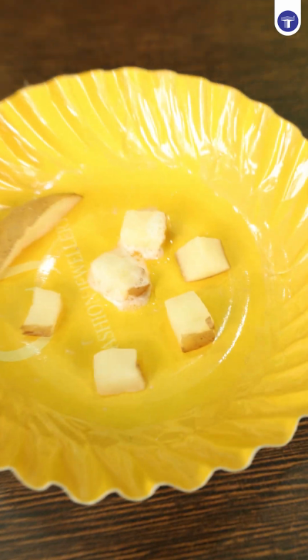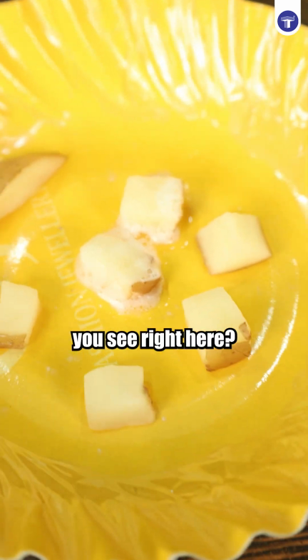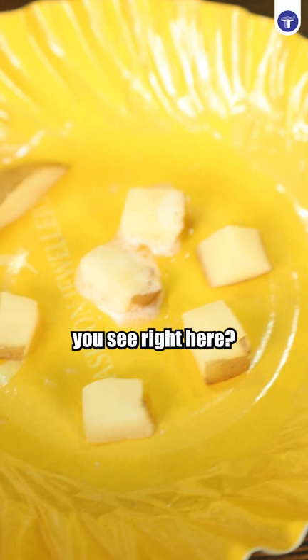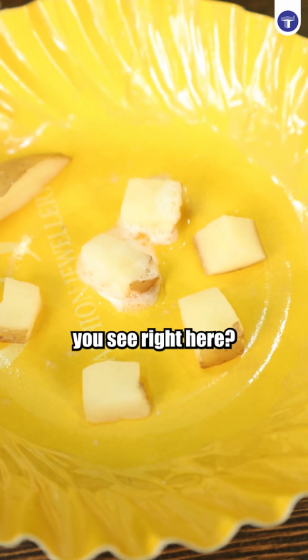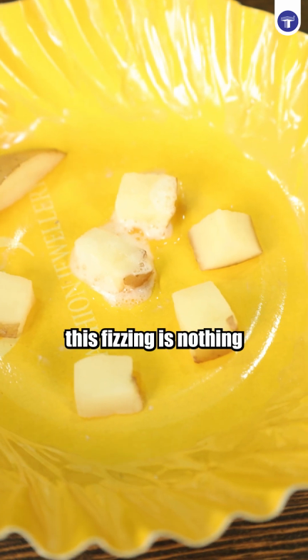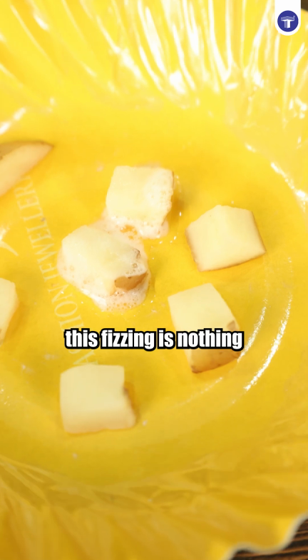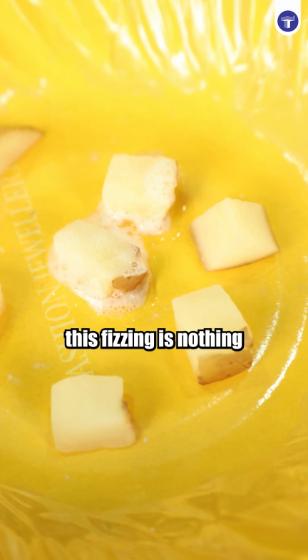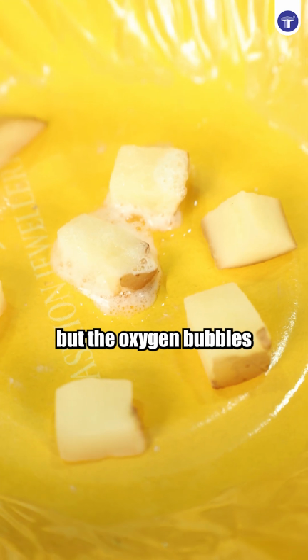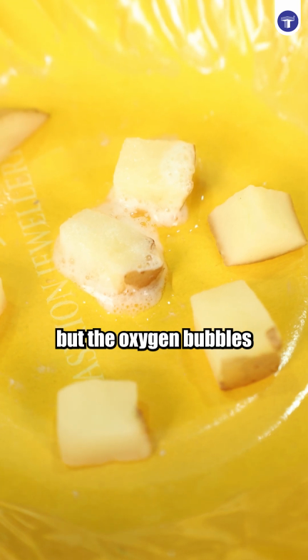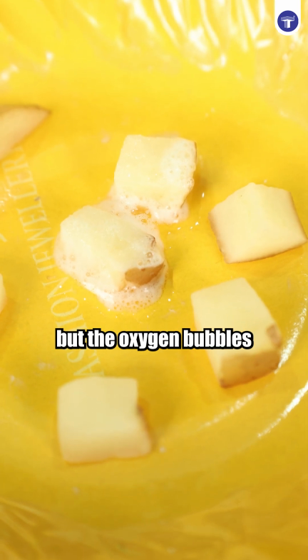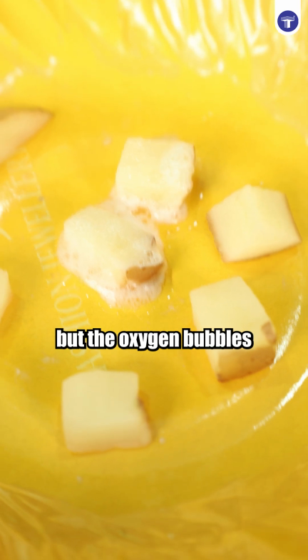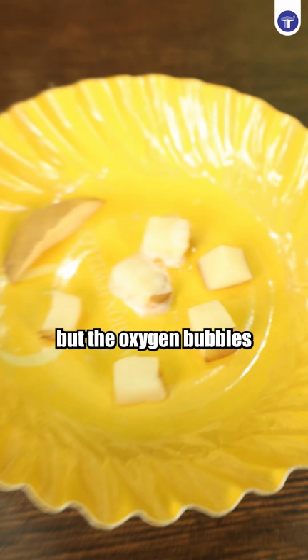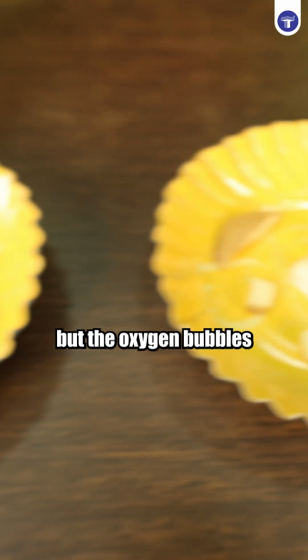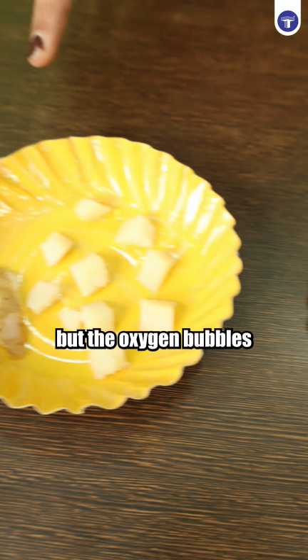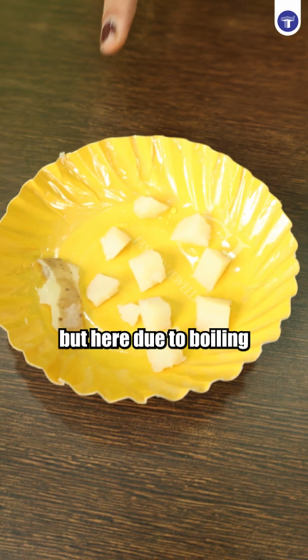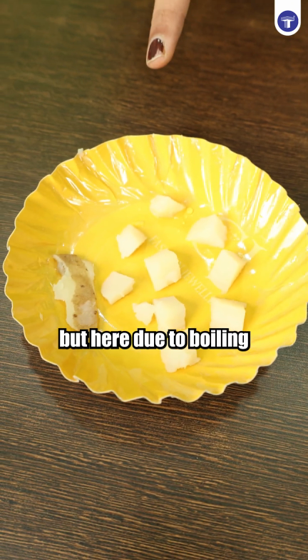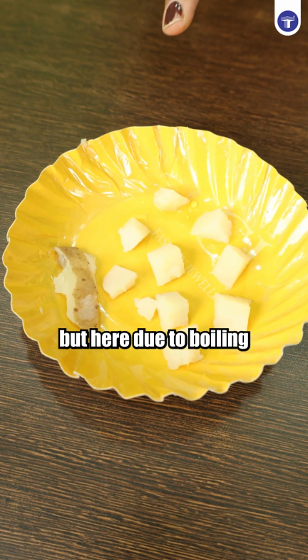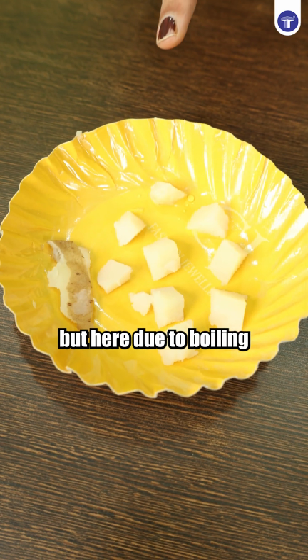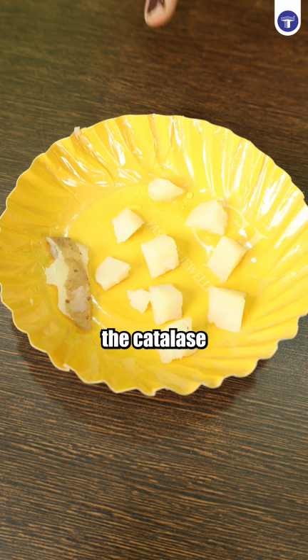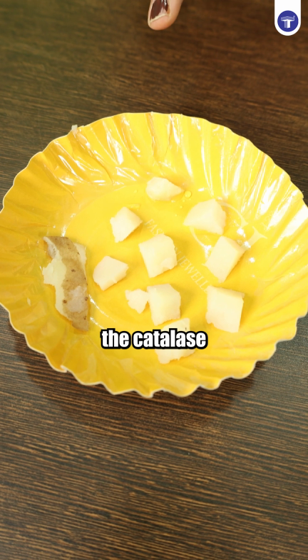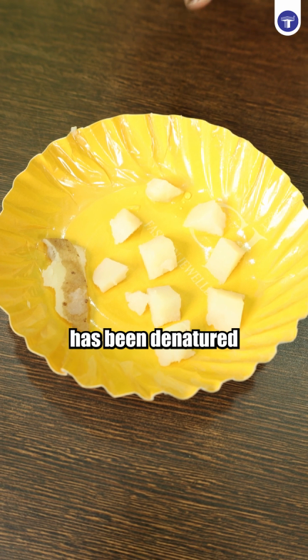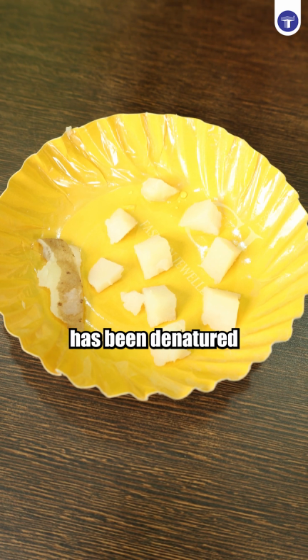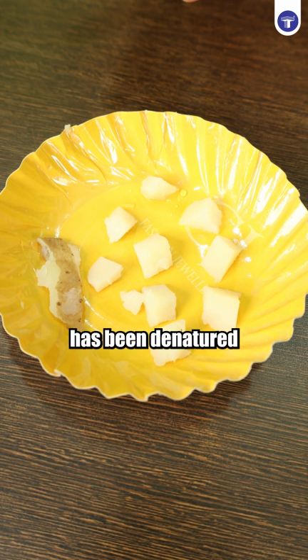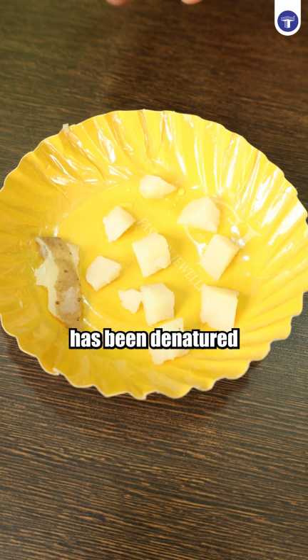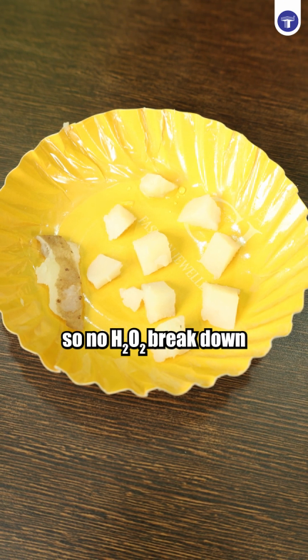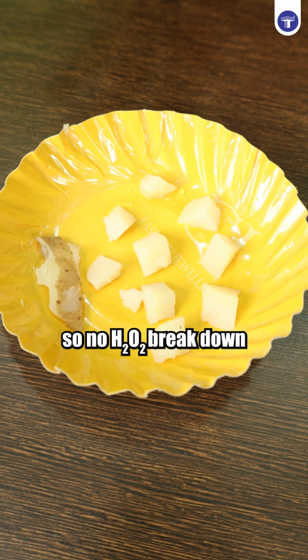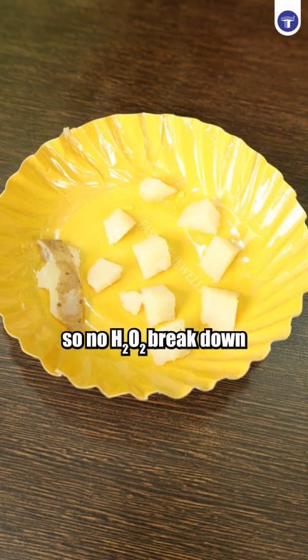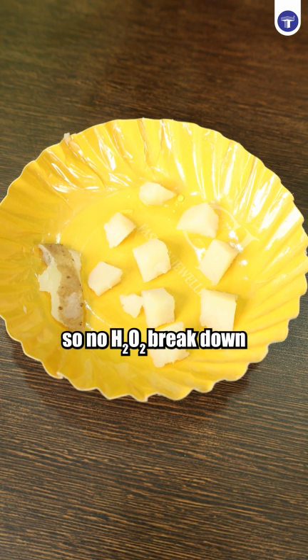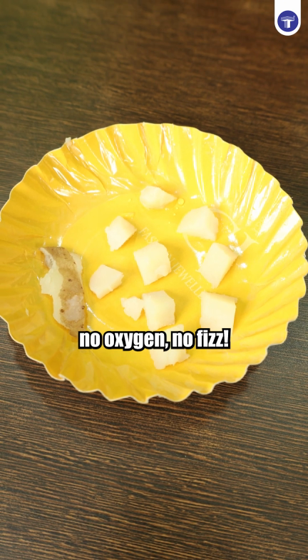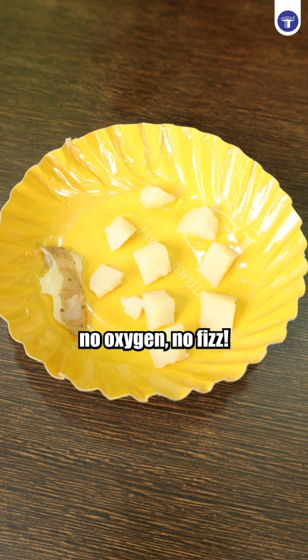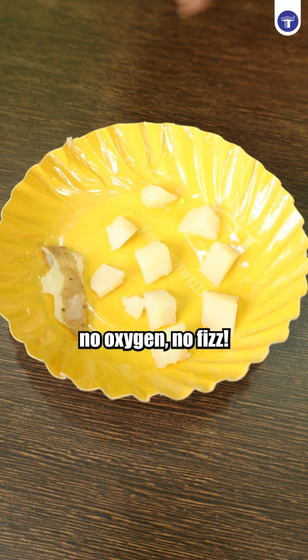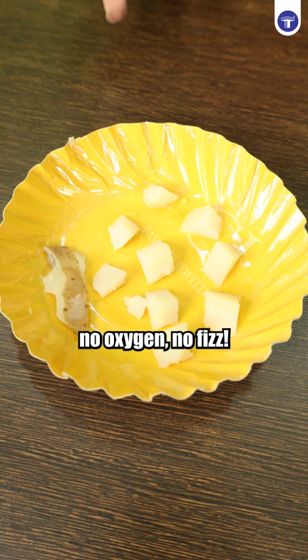You see right here? This fizzing is nothing but the oxygen bubbles. But here, due to boiling, the catalase has been denatured. So no H2O2 breakdown, no oxygen, no fizz.